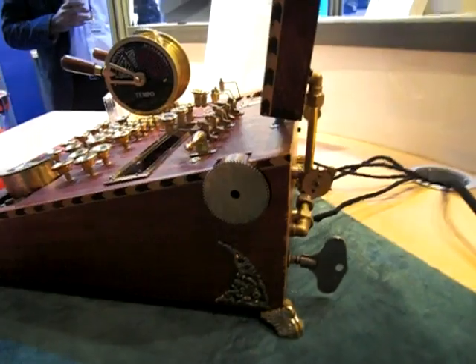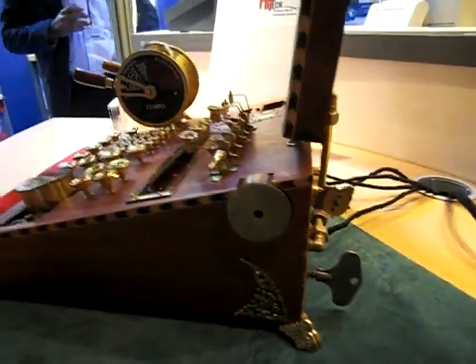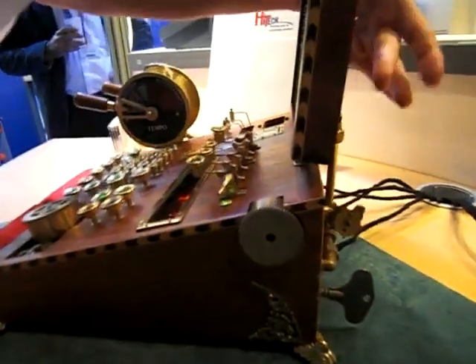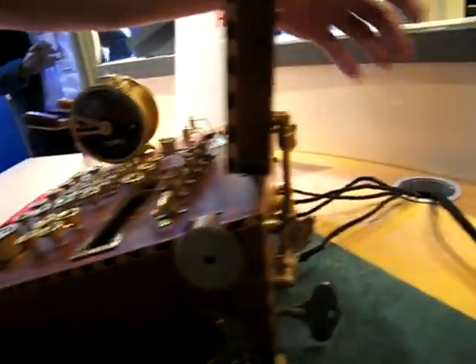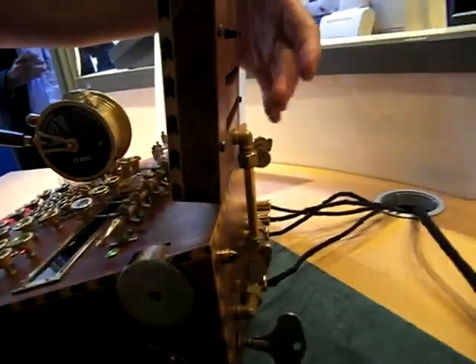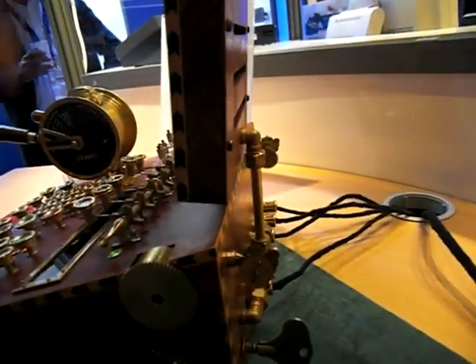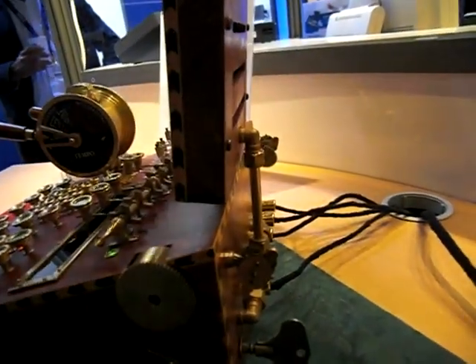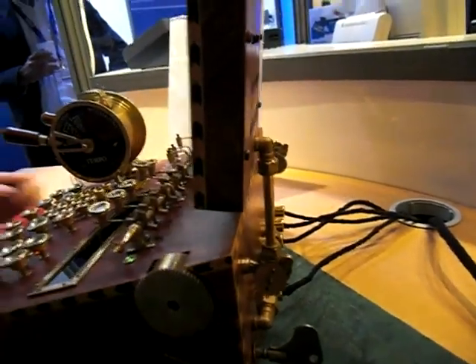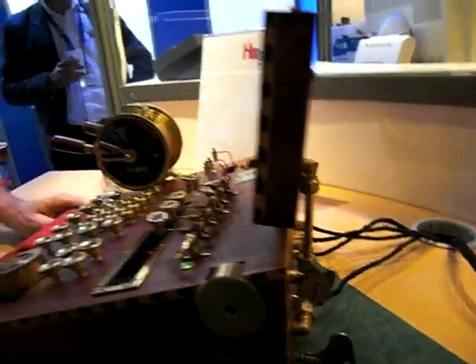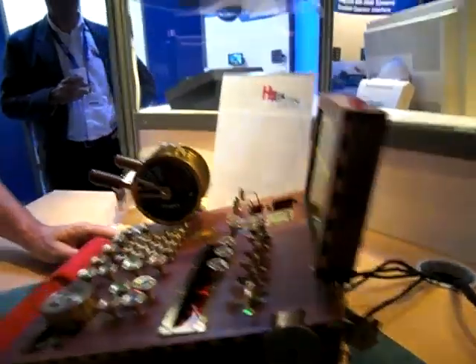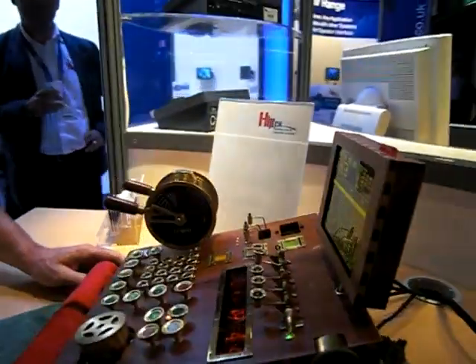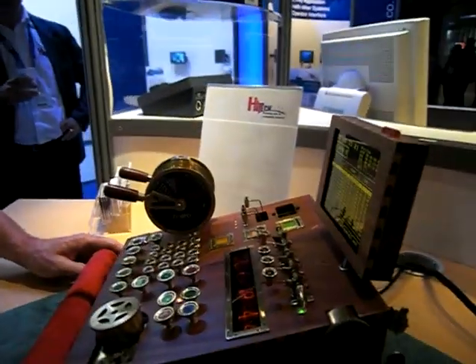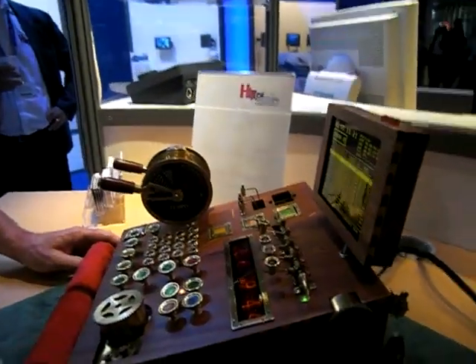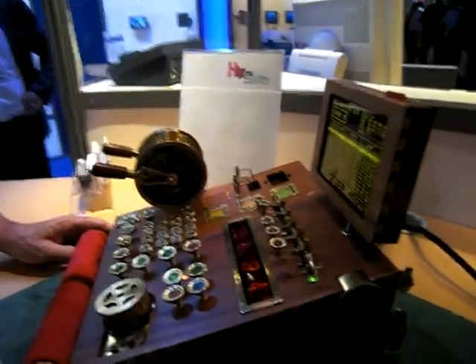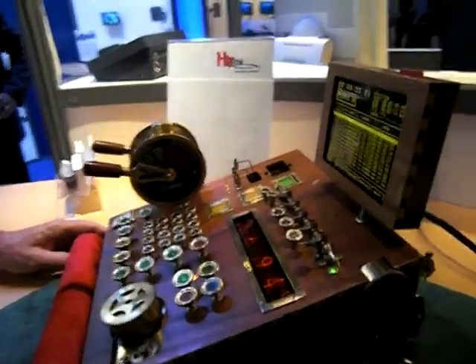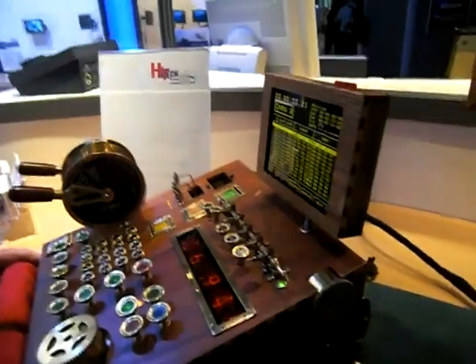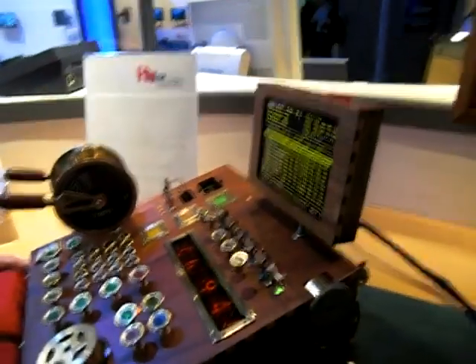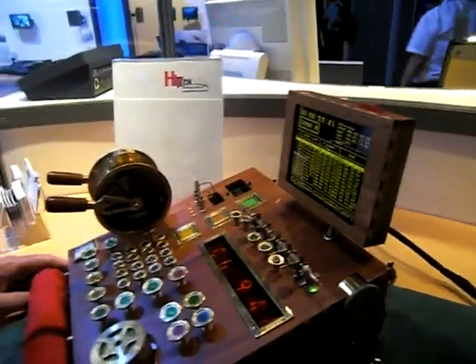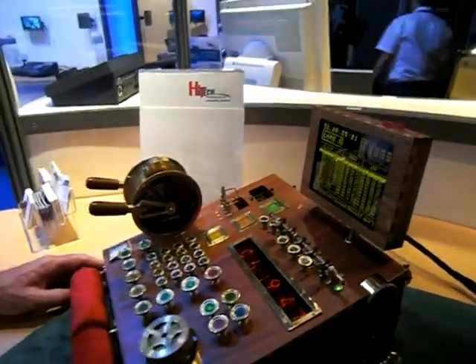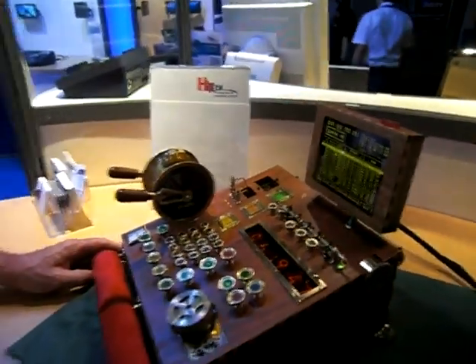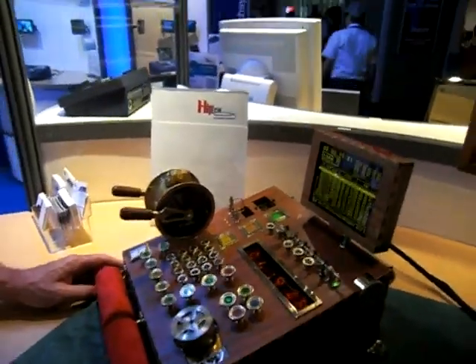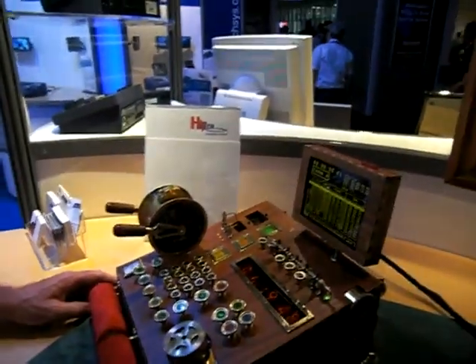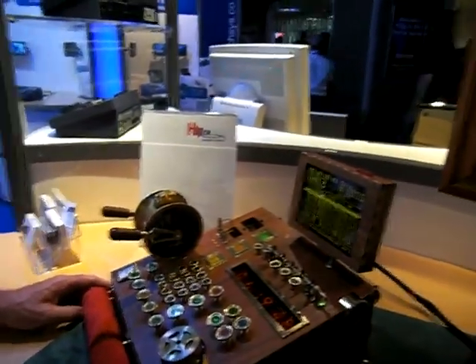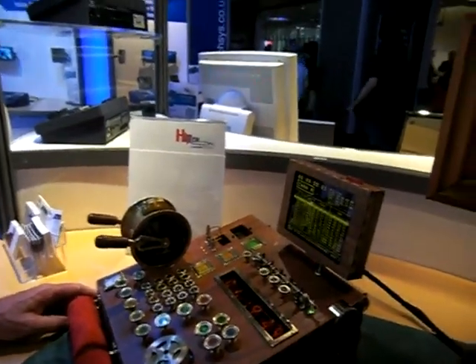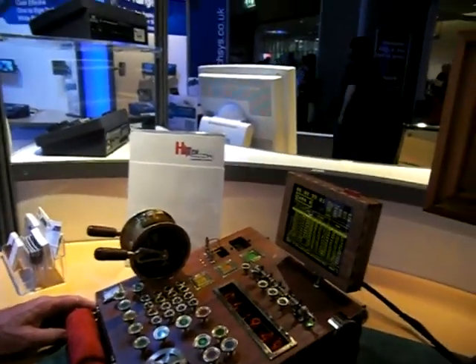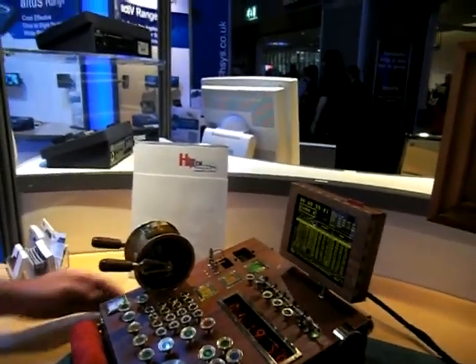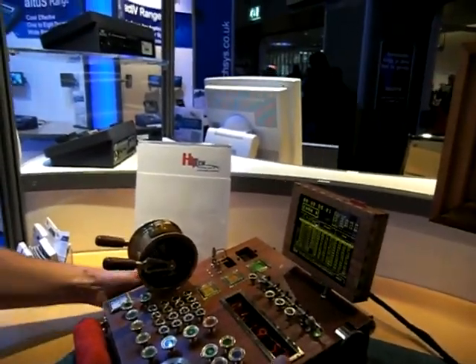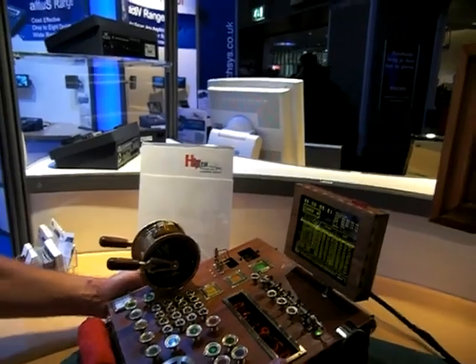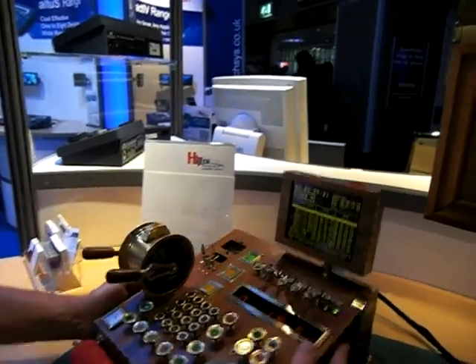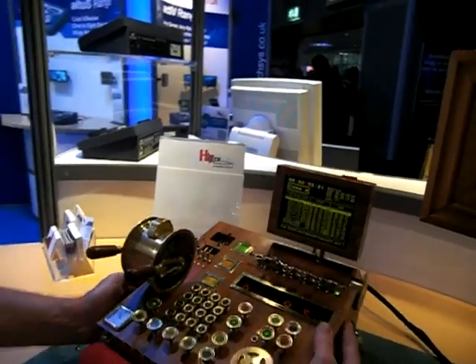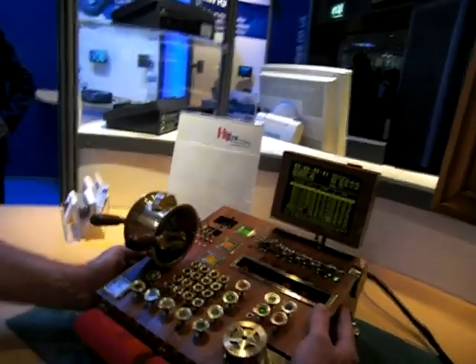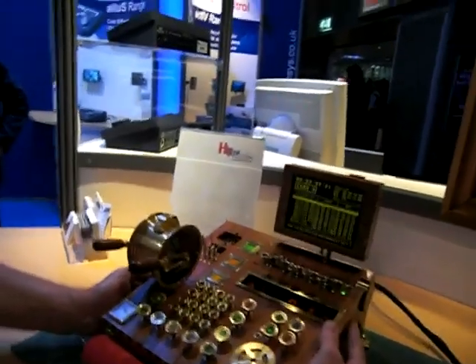I can show you the pipes delivering the gas to the gas display. How long has this been in development? A little while, shall we say, a little while. And for the discerning operator, of course, 25 guineas.